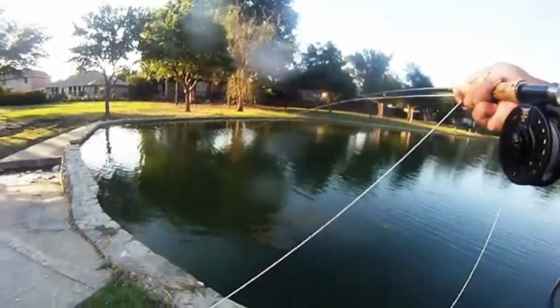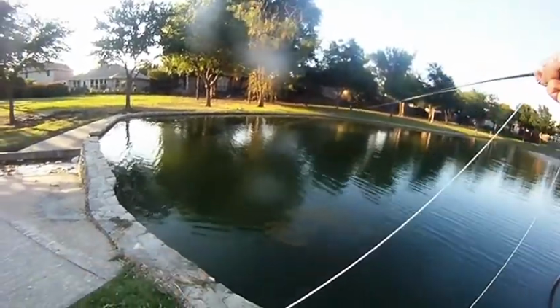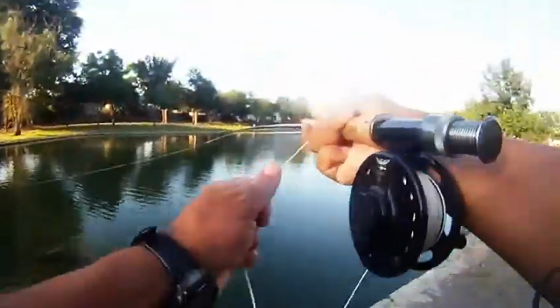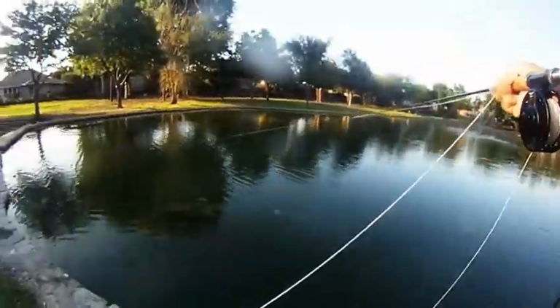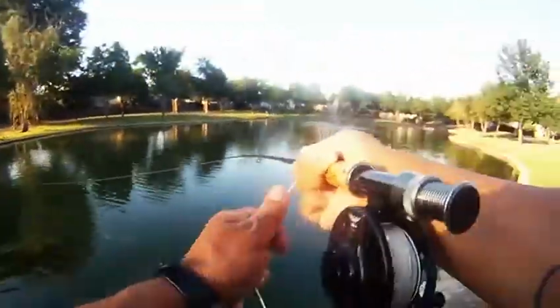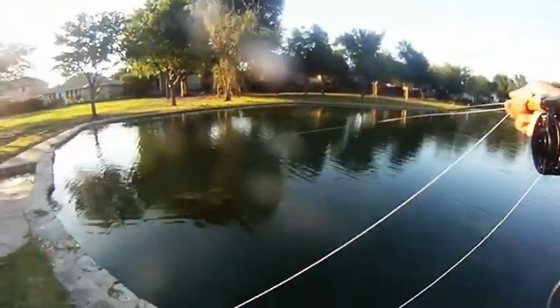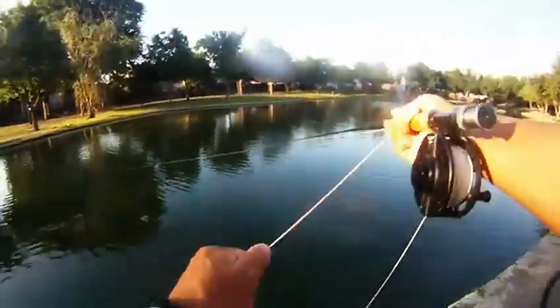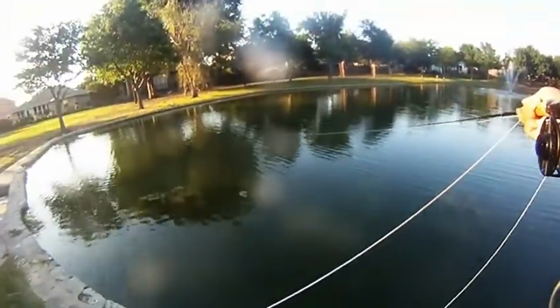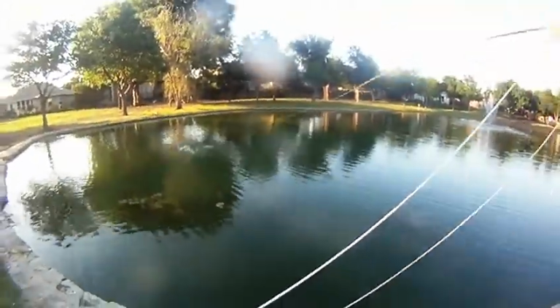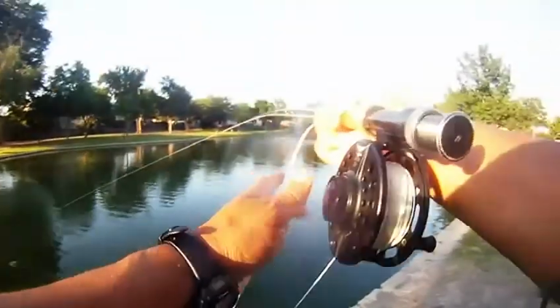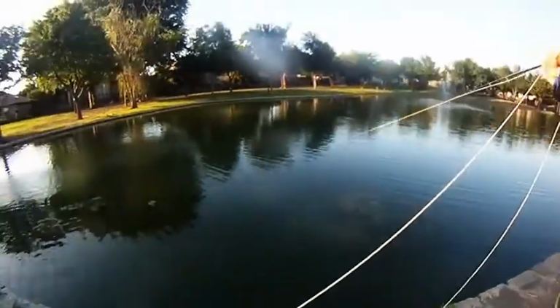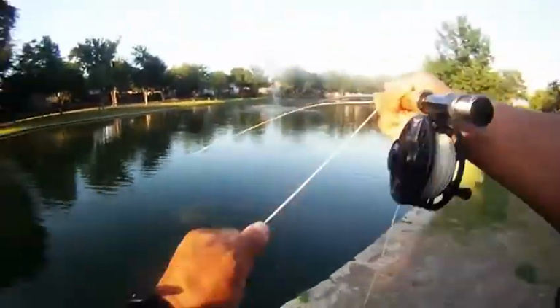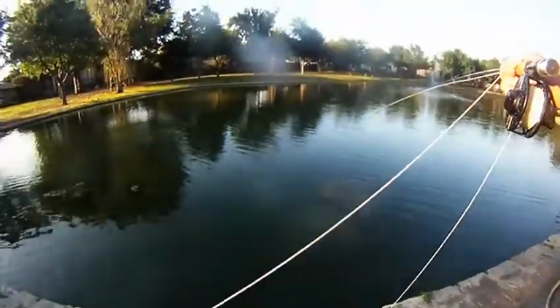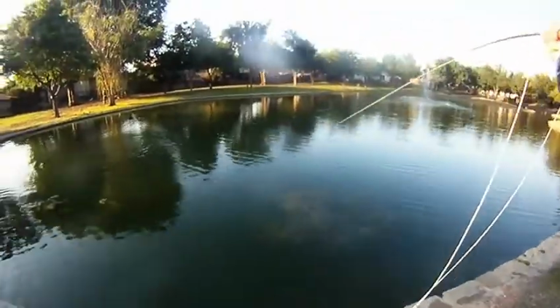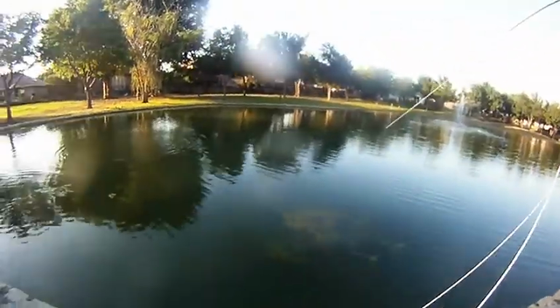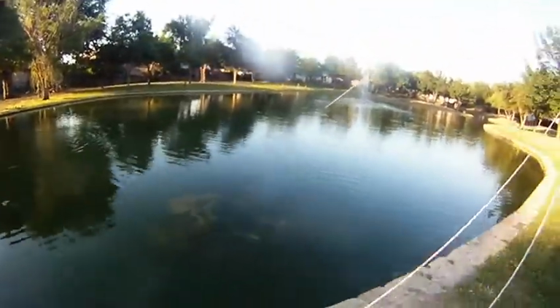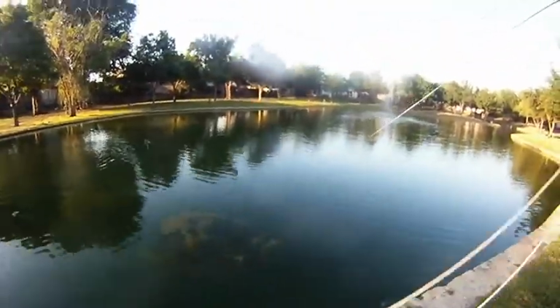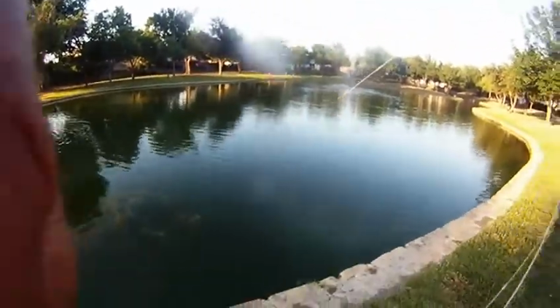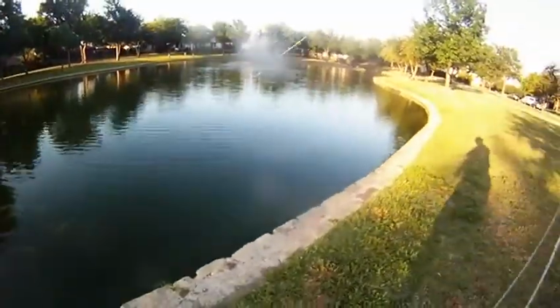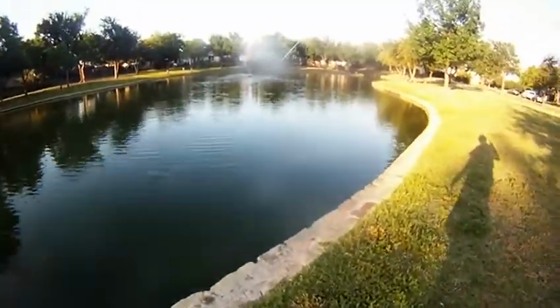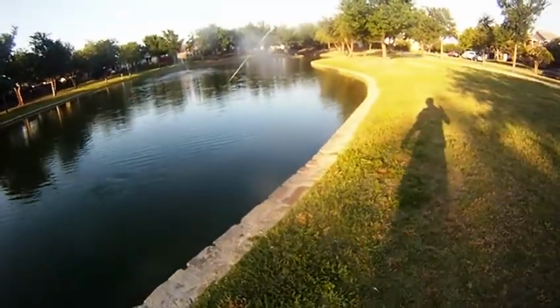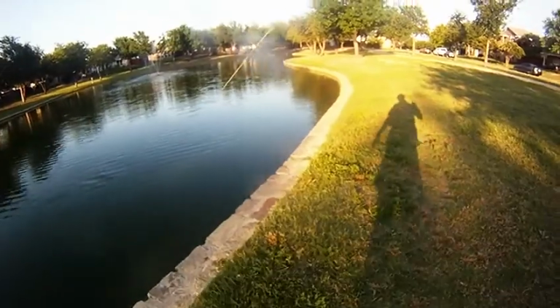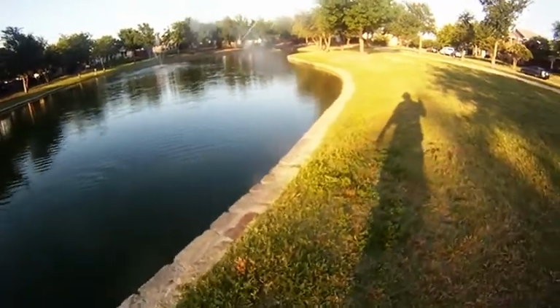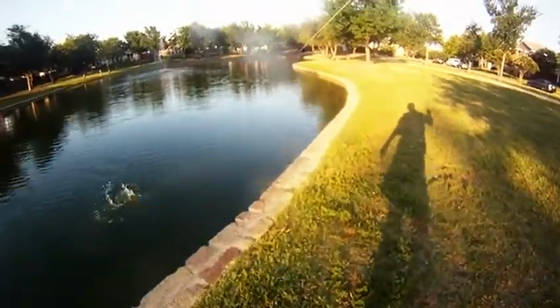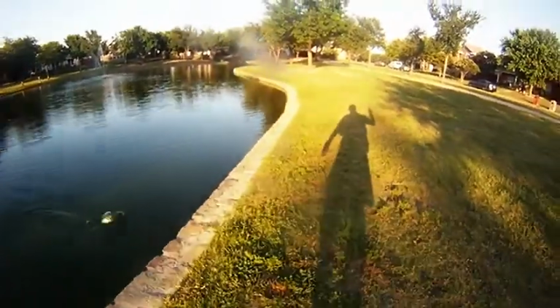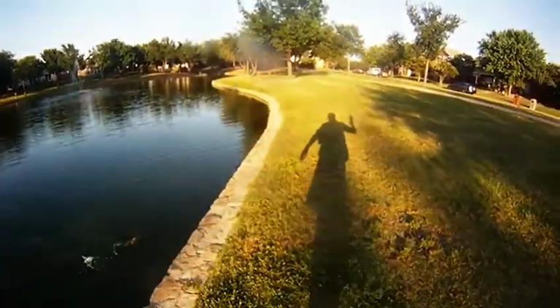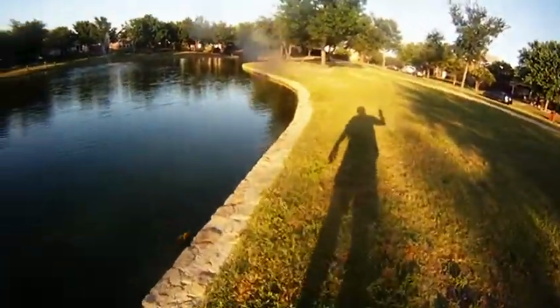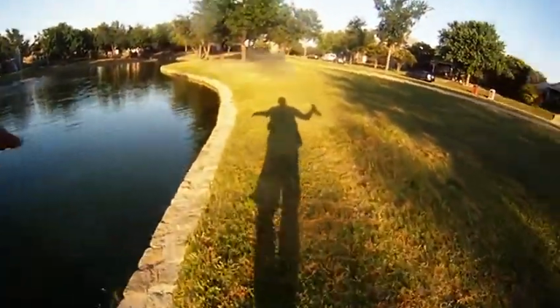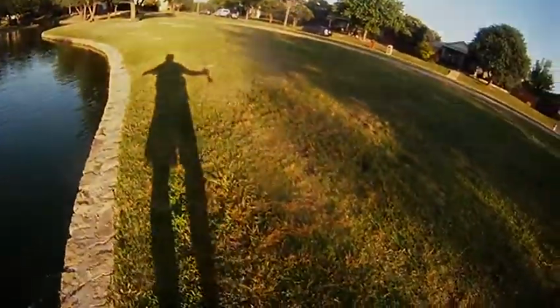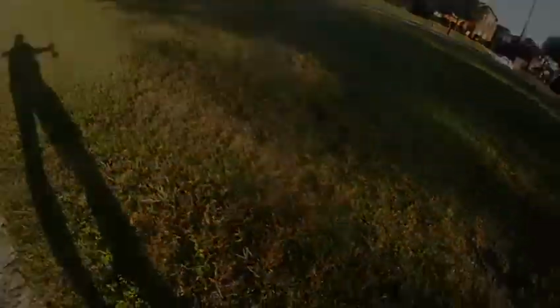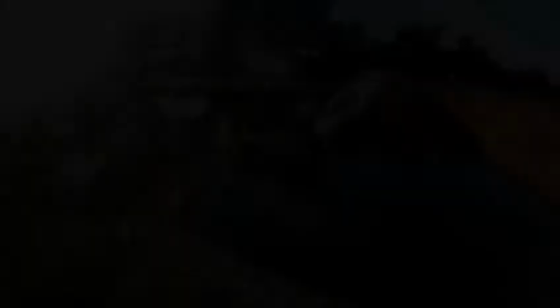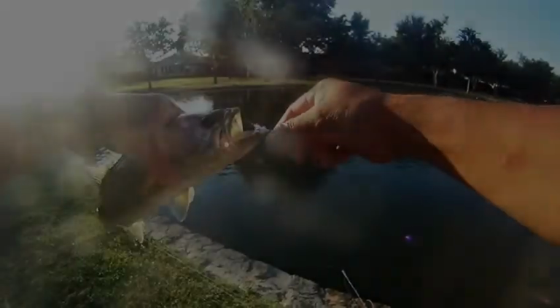And after about 30, 40 minutes or so of nothing, we finally started getting some hits on the Tube Popperfly. This one's a redhead with white marabou. Looks really good when it's just hovering over the water or just hanging there.